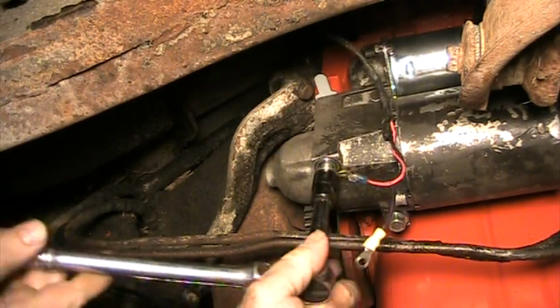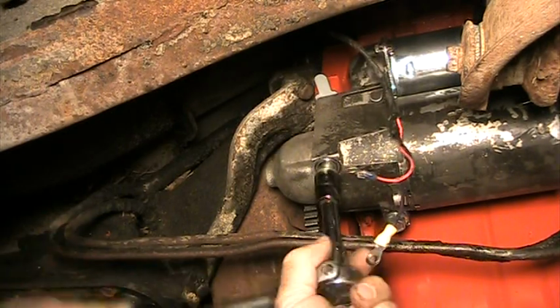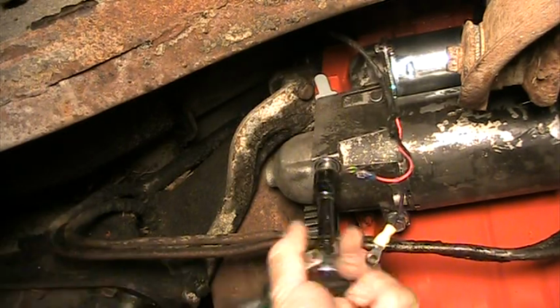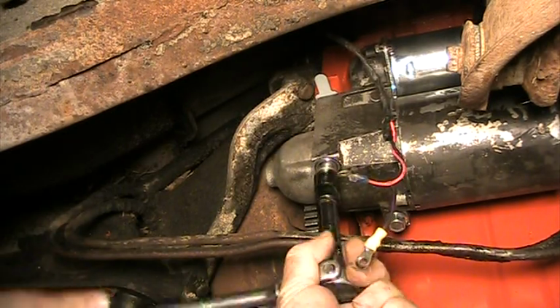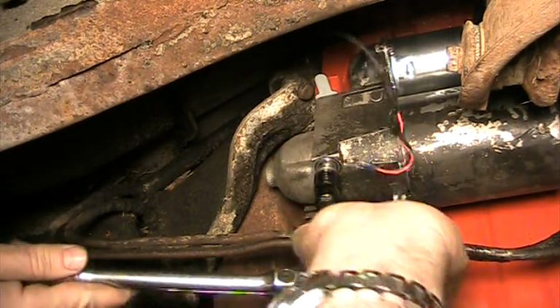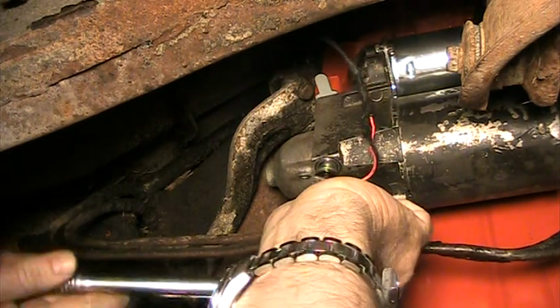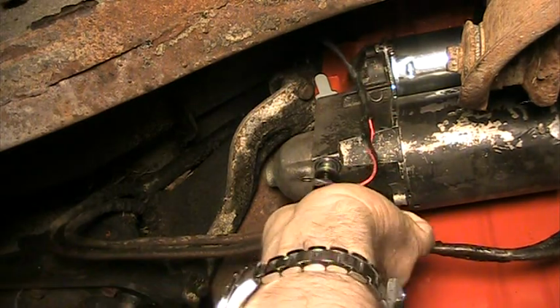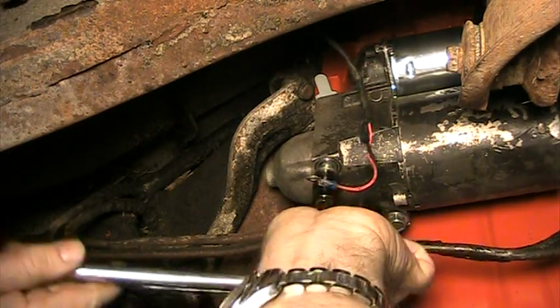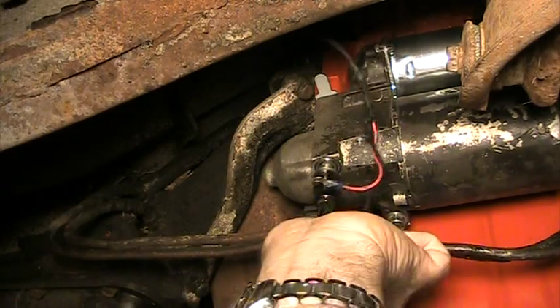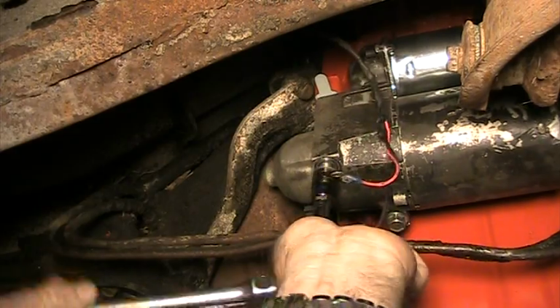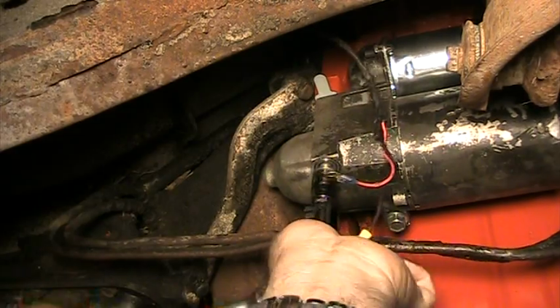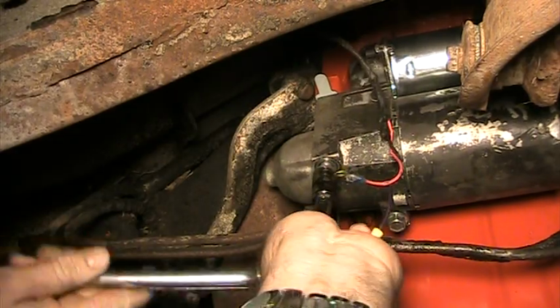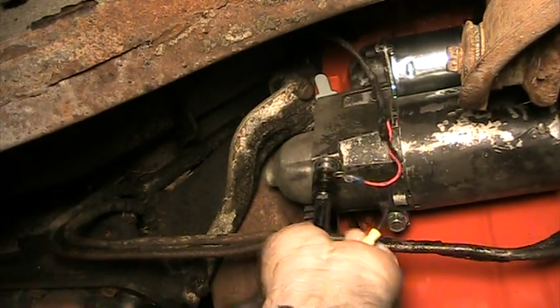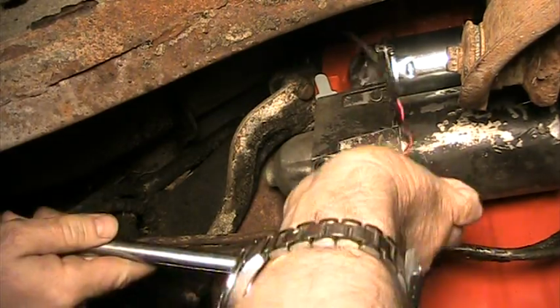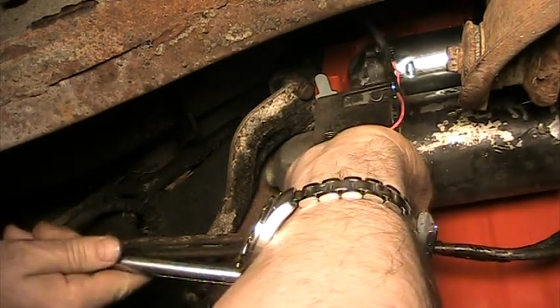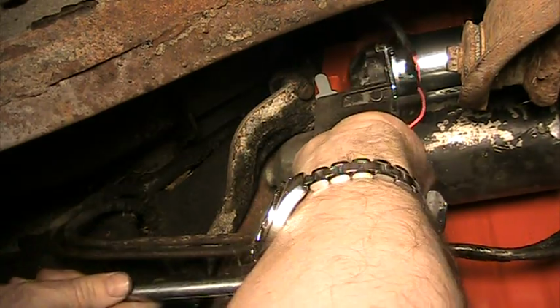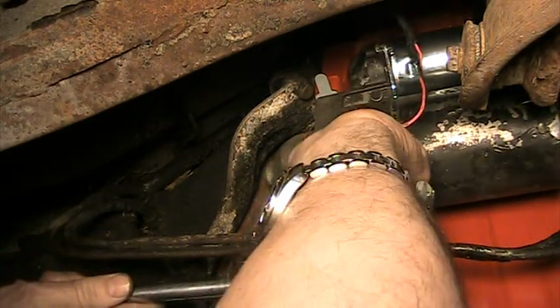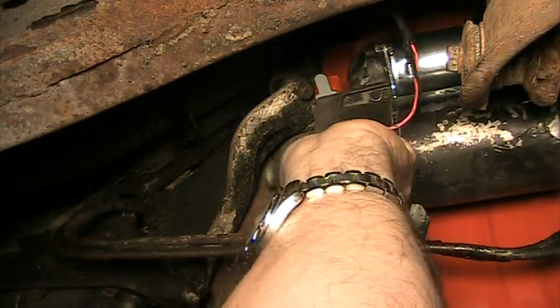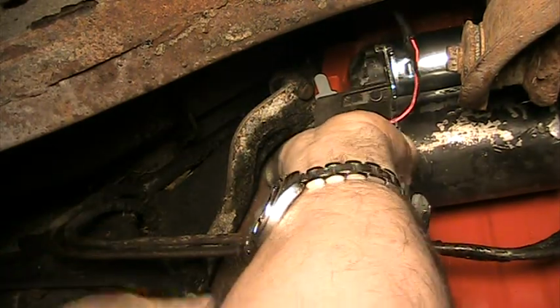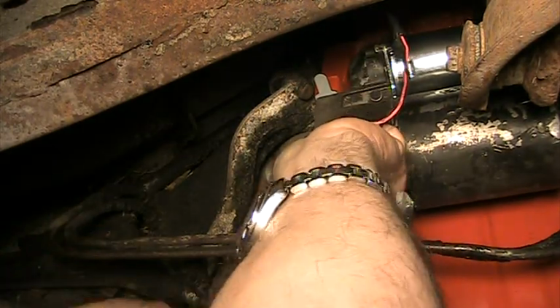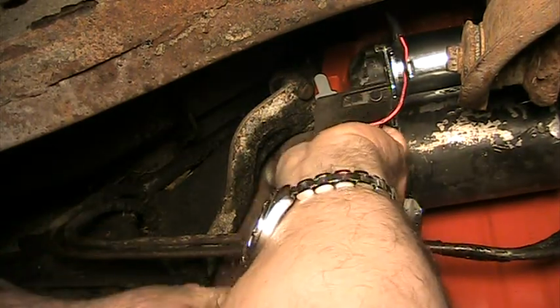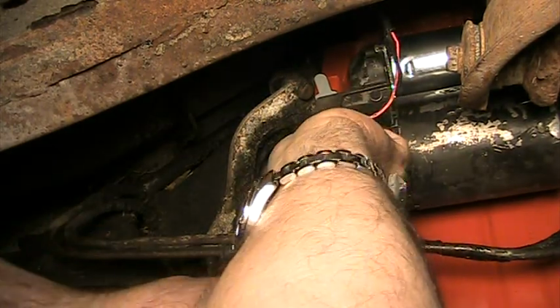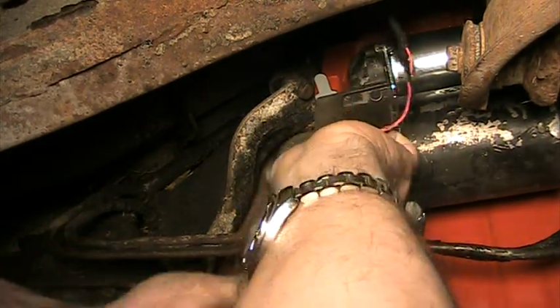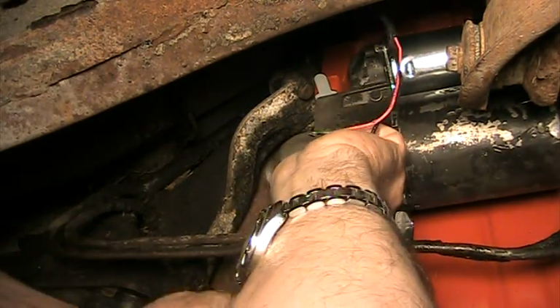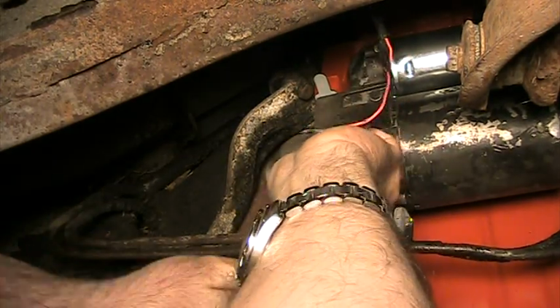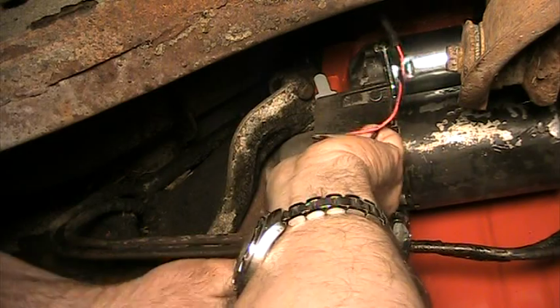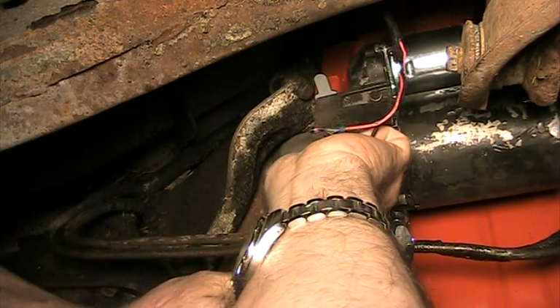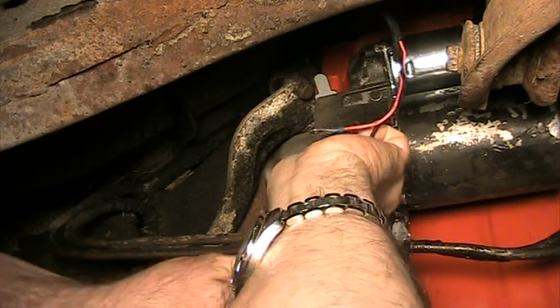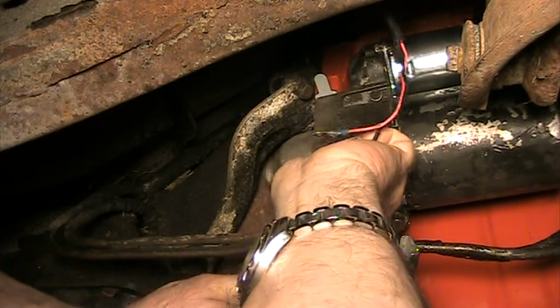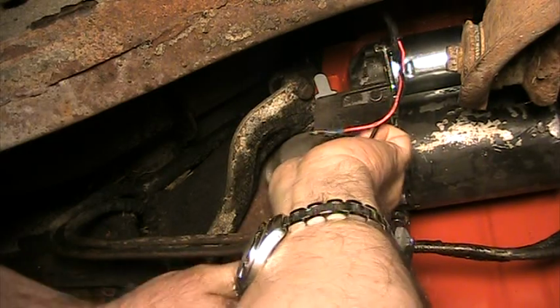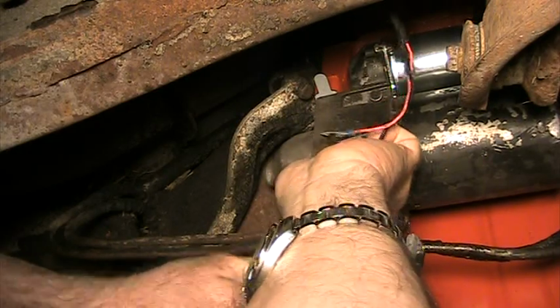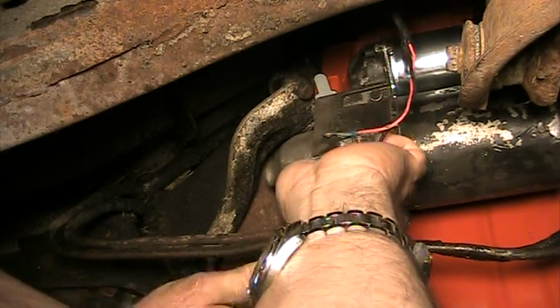I went down to the auto parts store and bought a package of these shims for four bucks. I put the thickest one in first just to see.